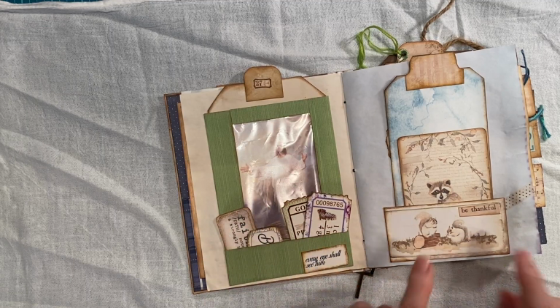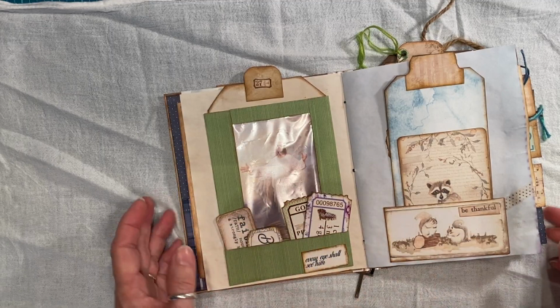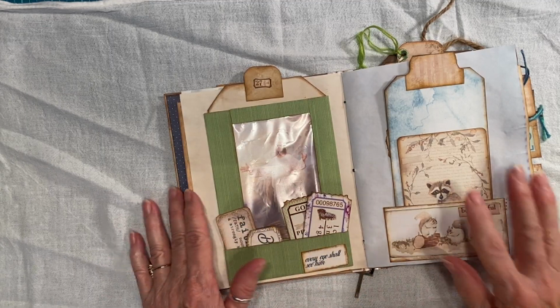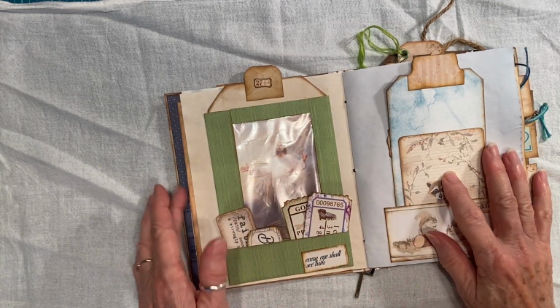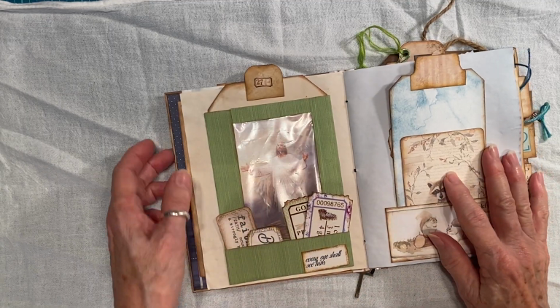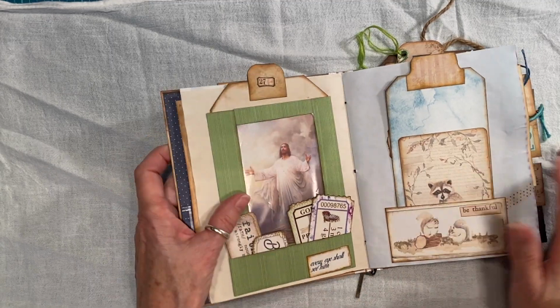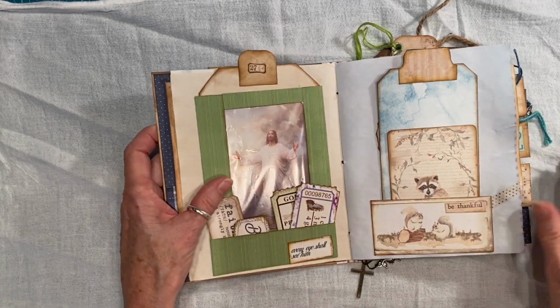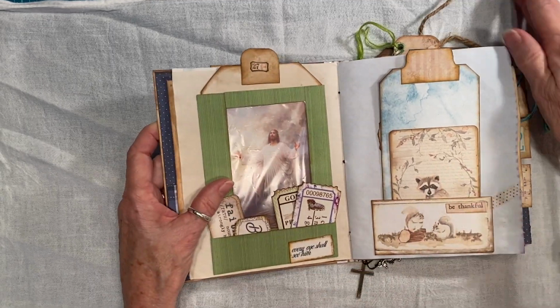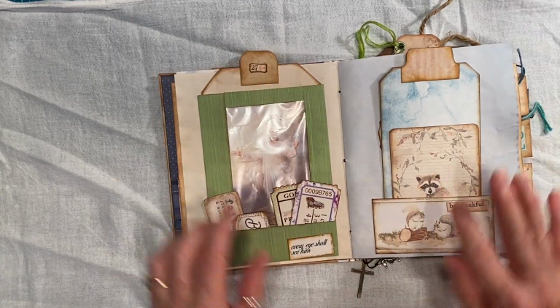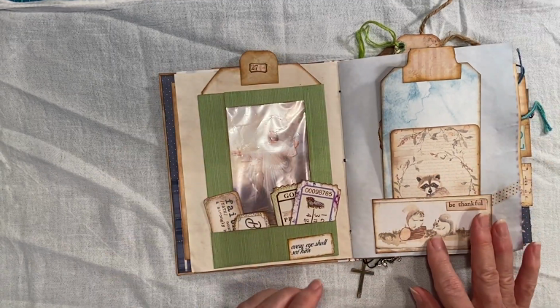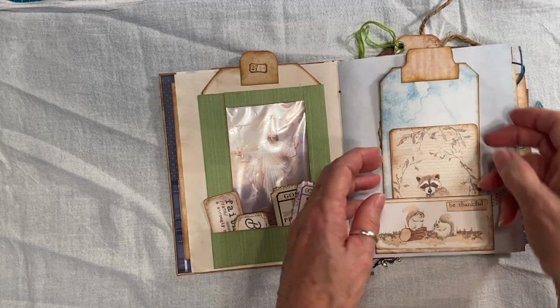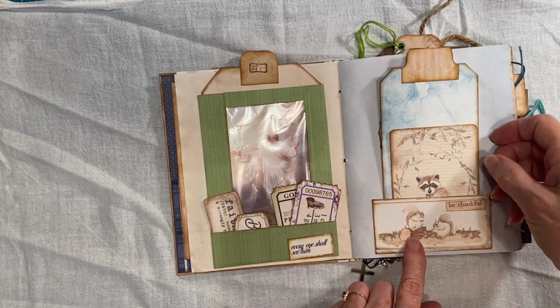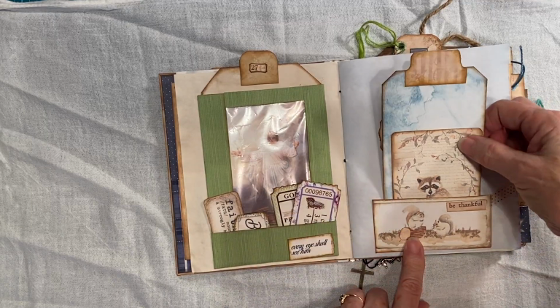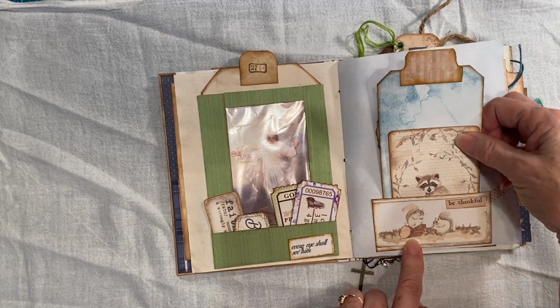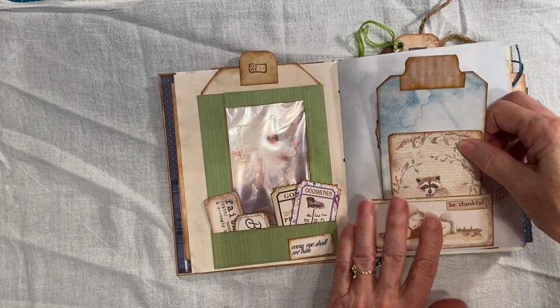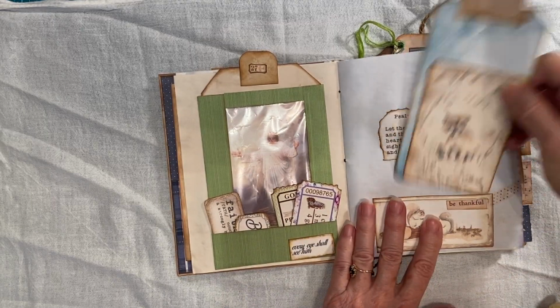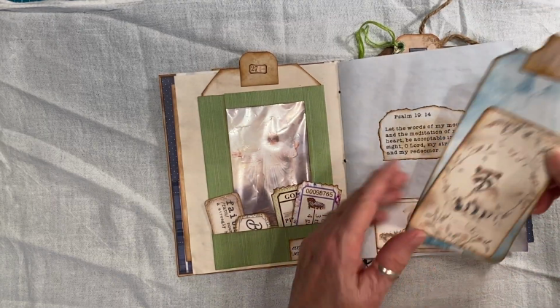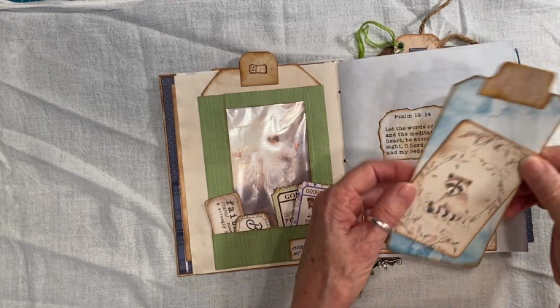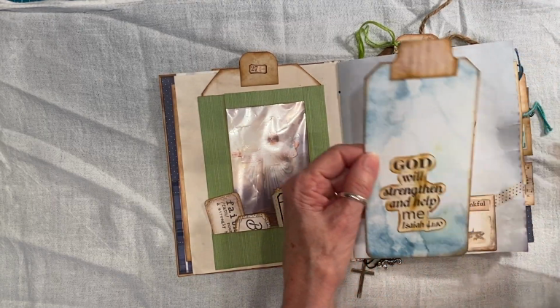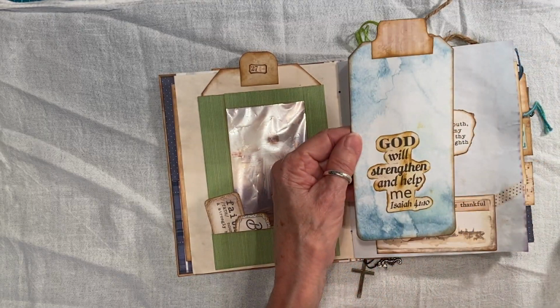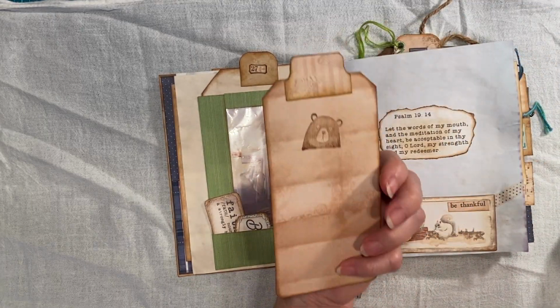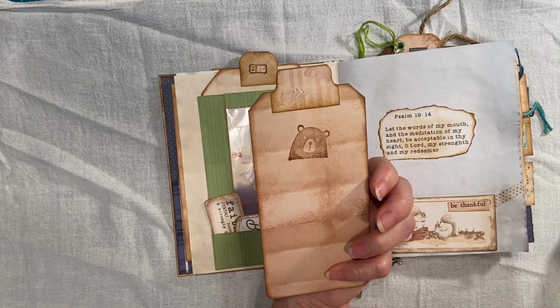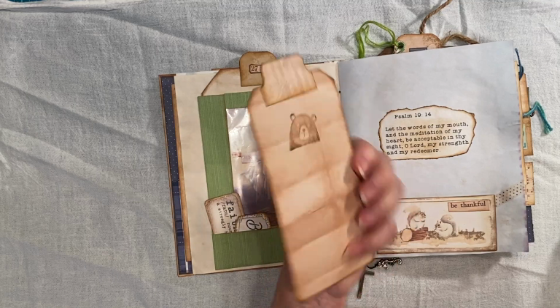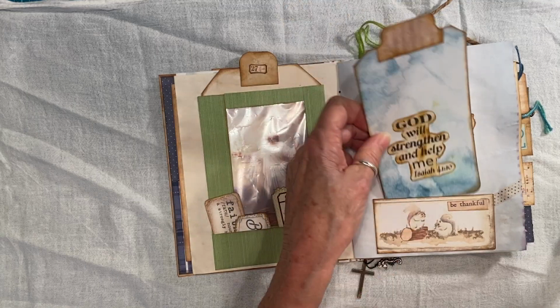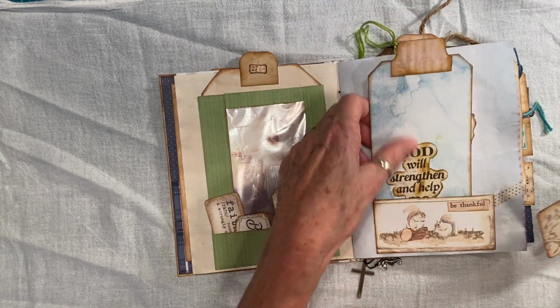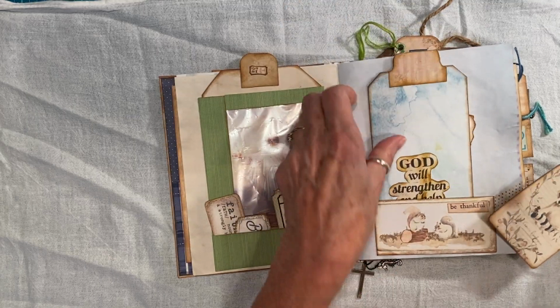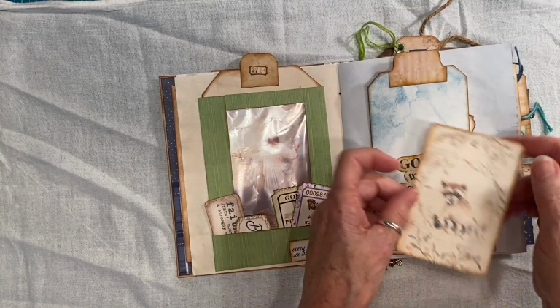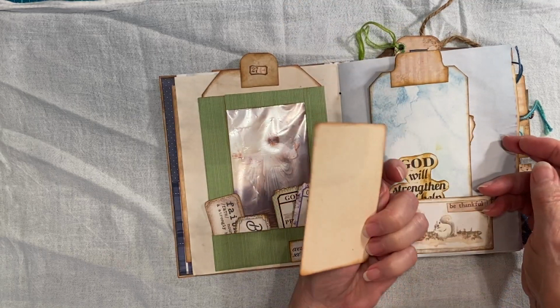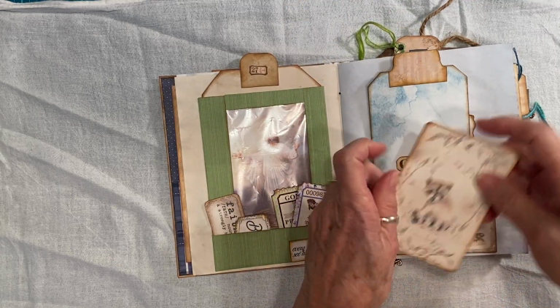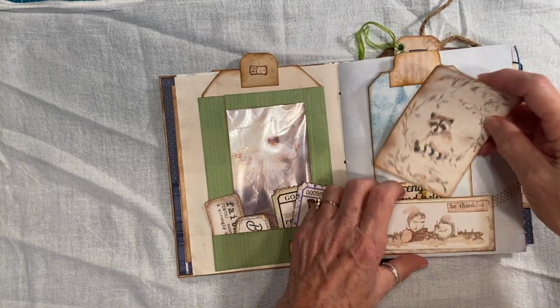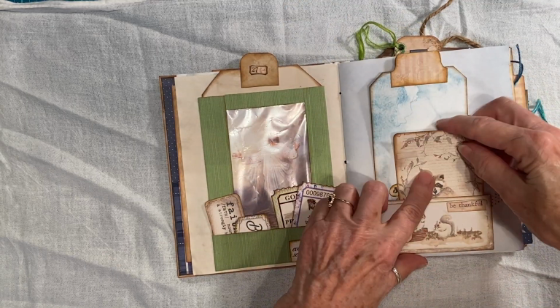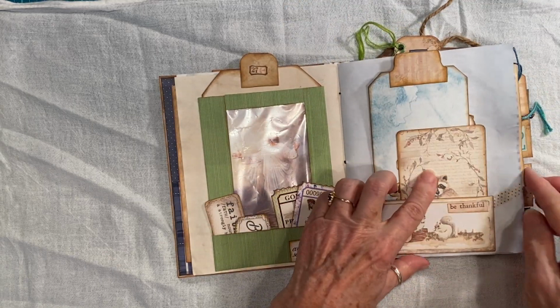This kit was from My Porch Prints, called Shabby Woods — I used those in there. Stamped on that one. This was from the kit as well.